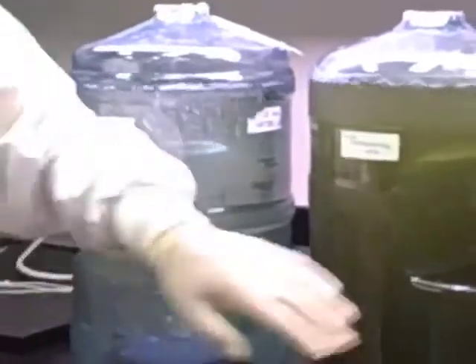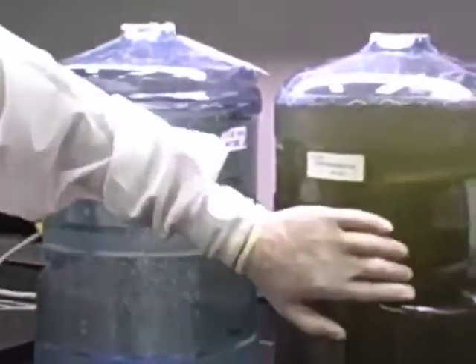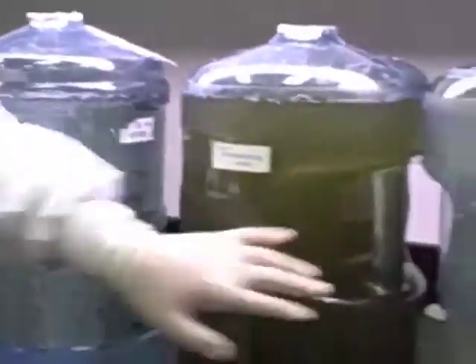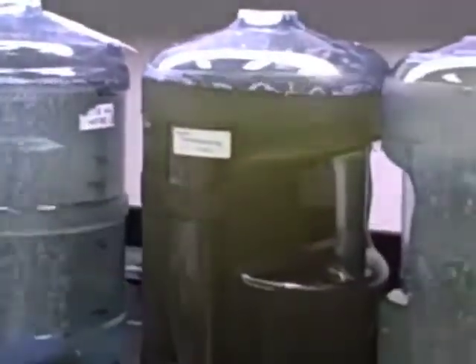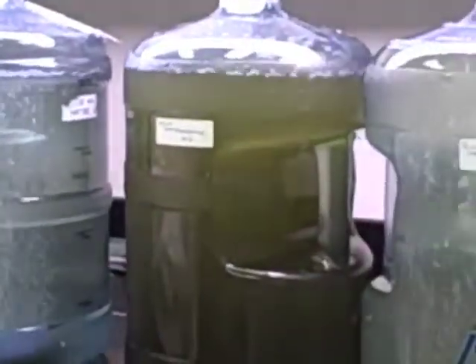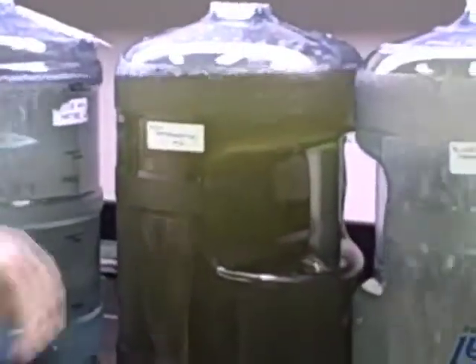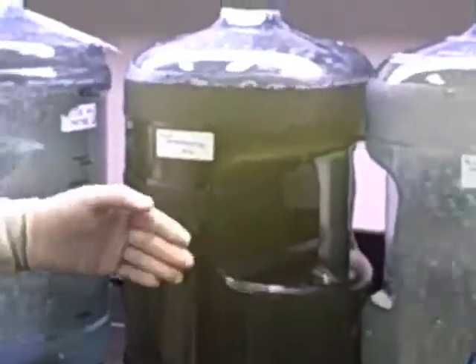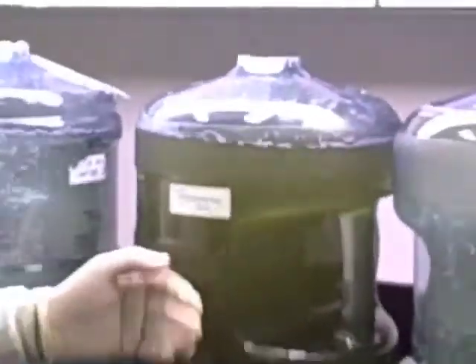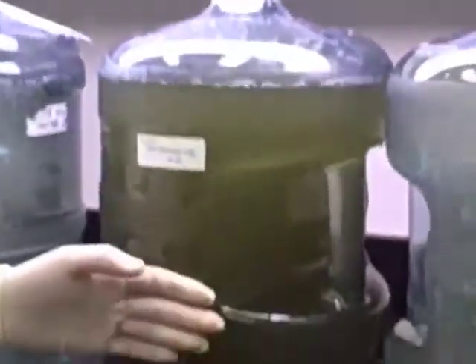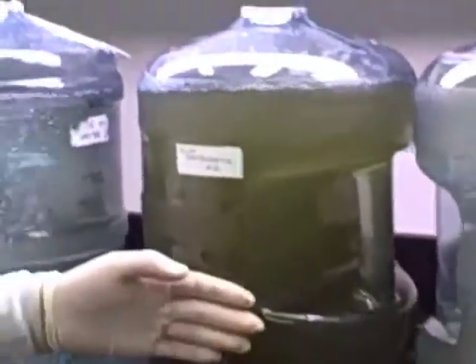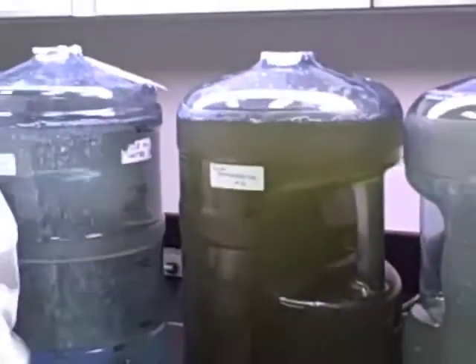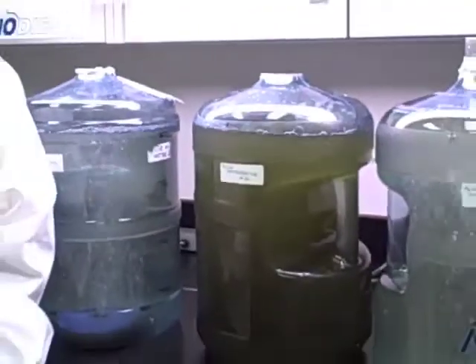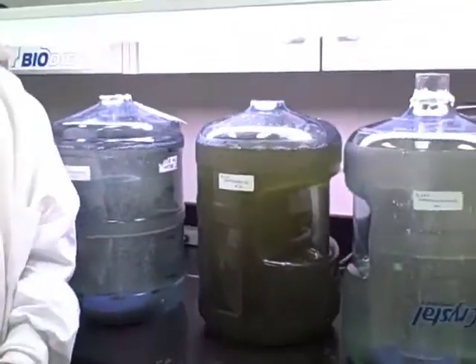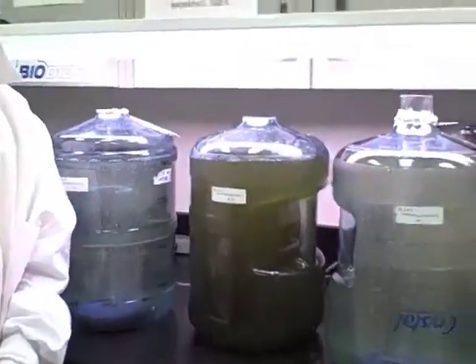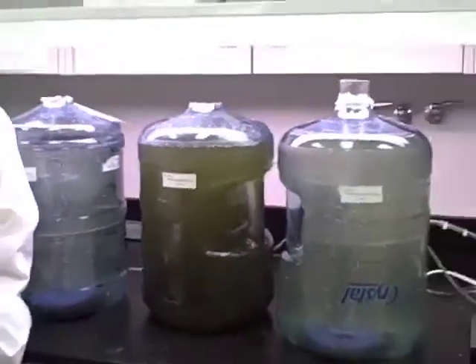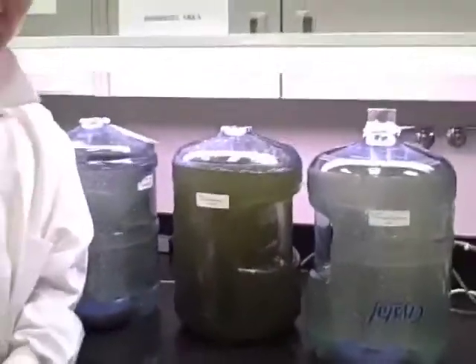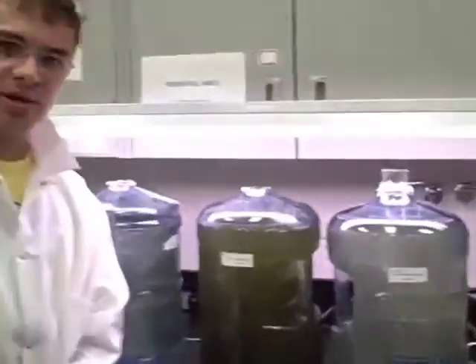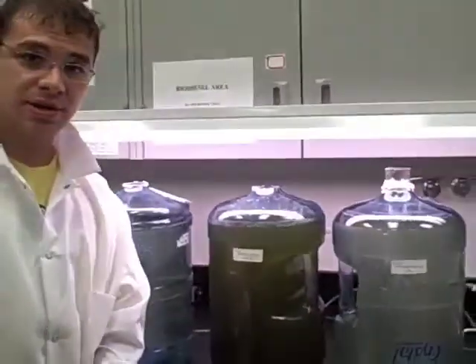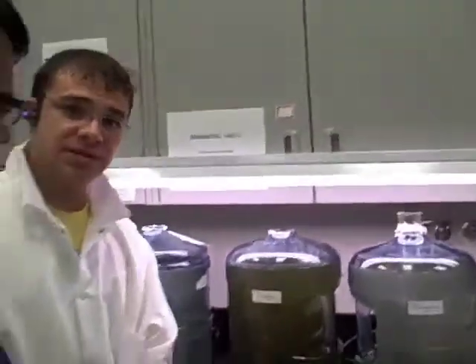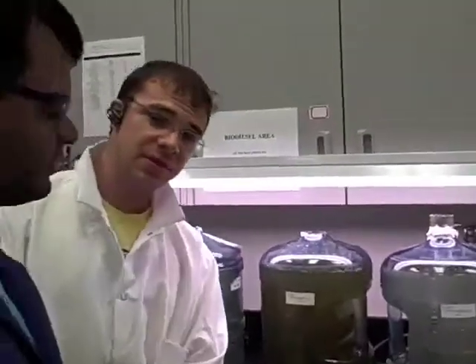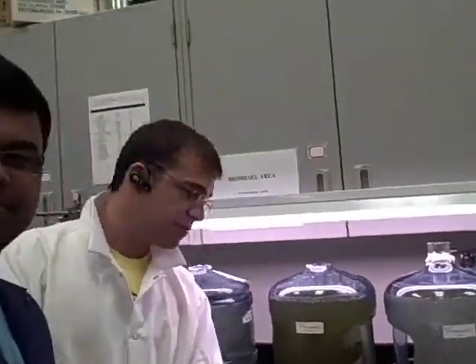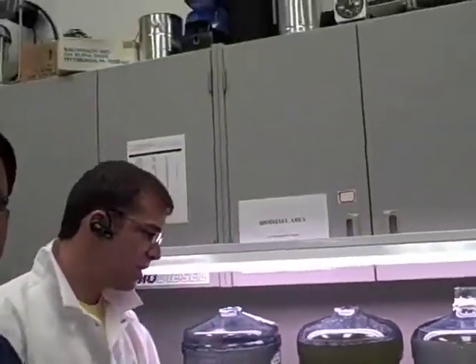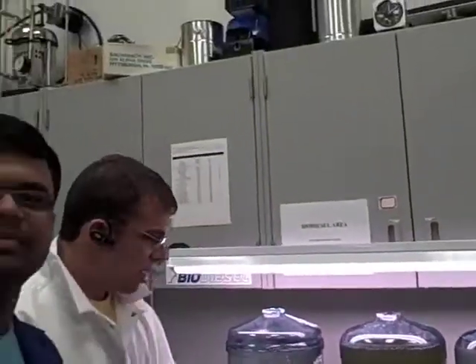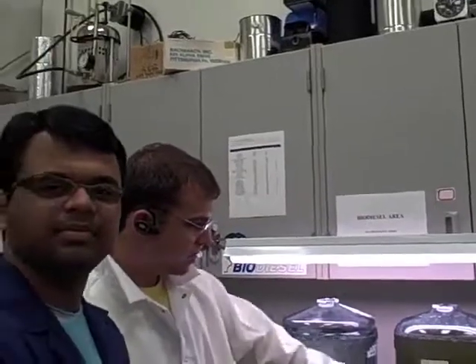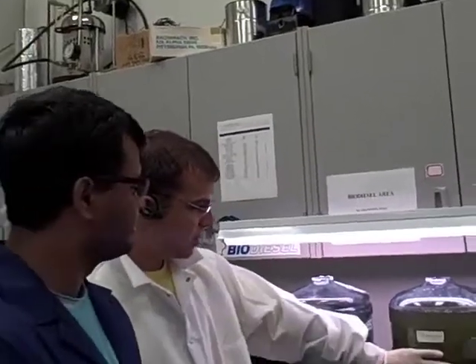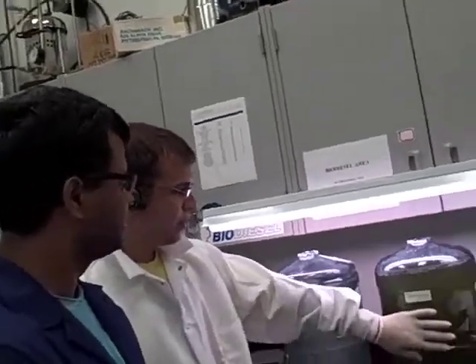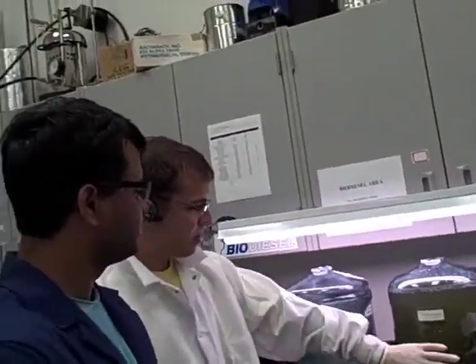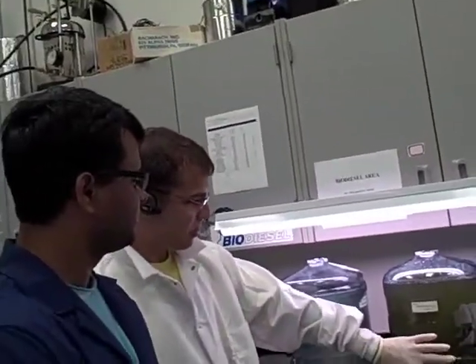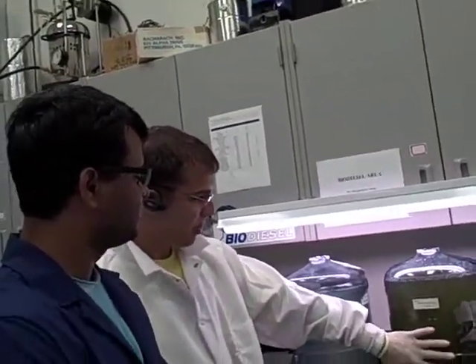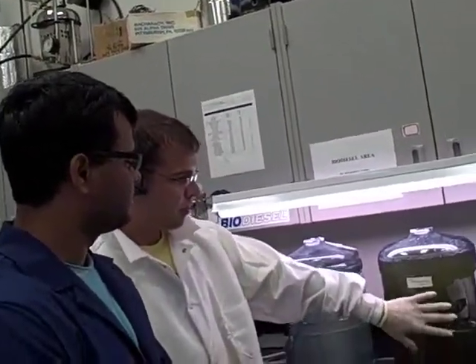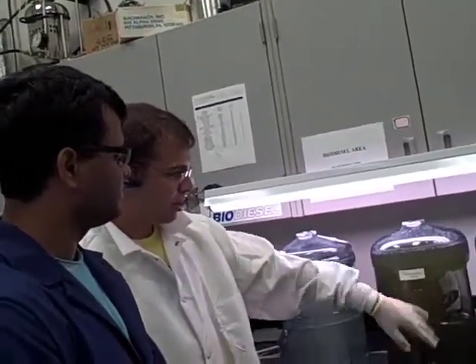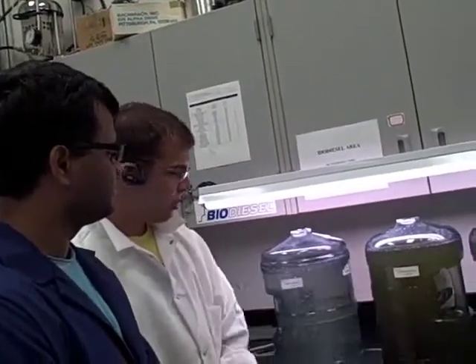Reactor 2 was just inoculated today. These are samples from Noonan's Lake here in Gainesville, in East Gainesville, directly east of the University of Florida. This right here is probably the more healthy, more mature algae.